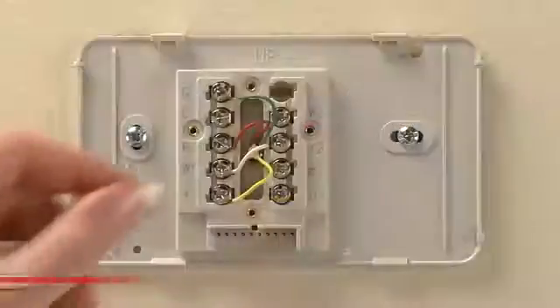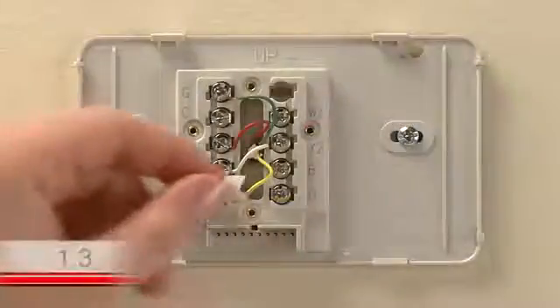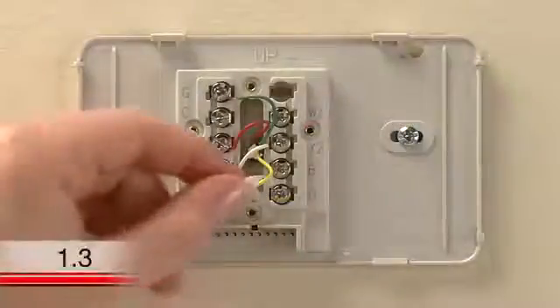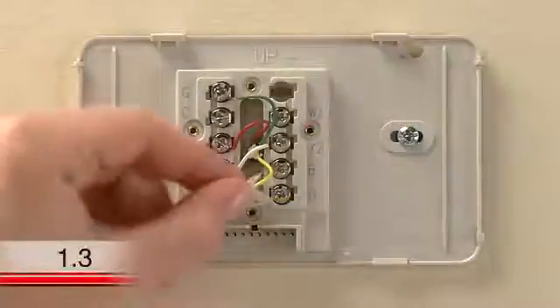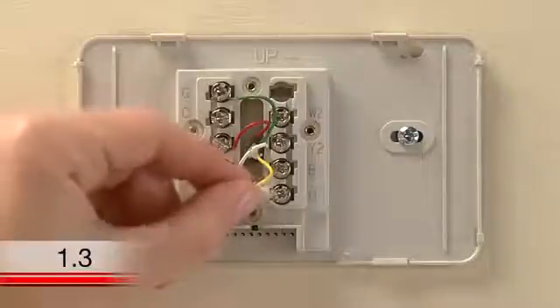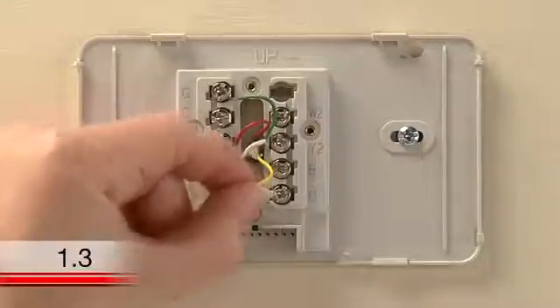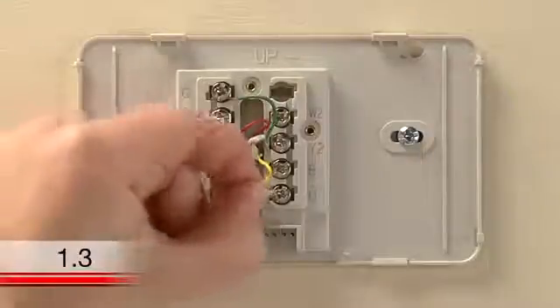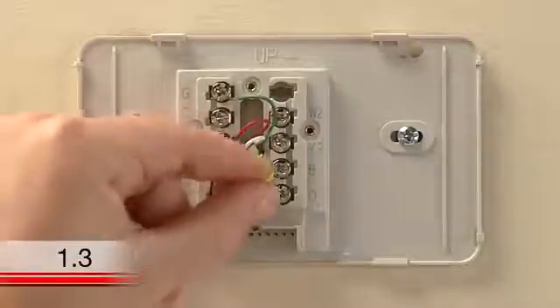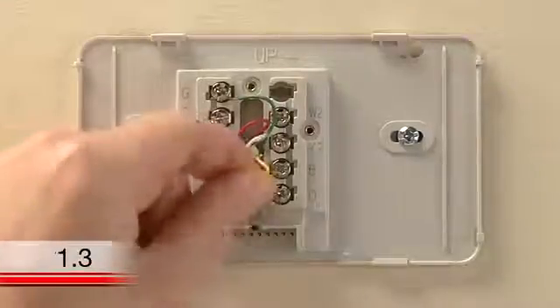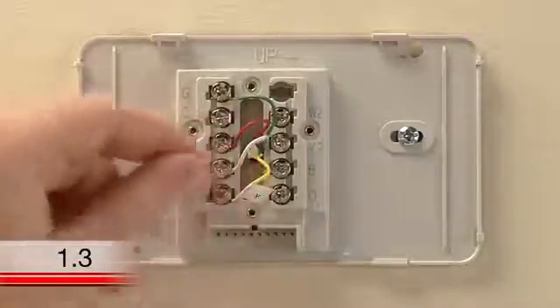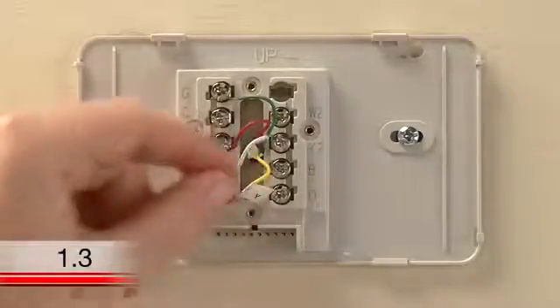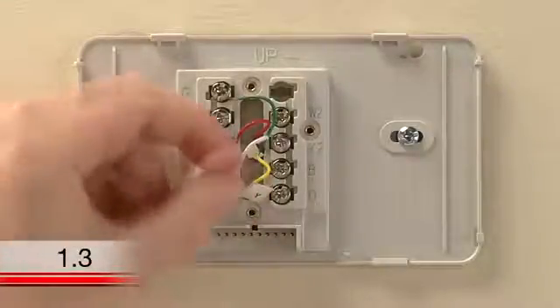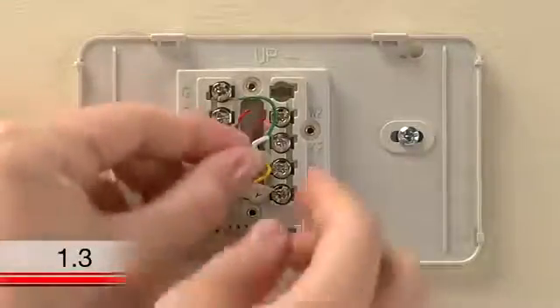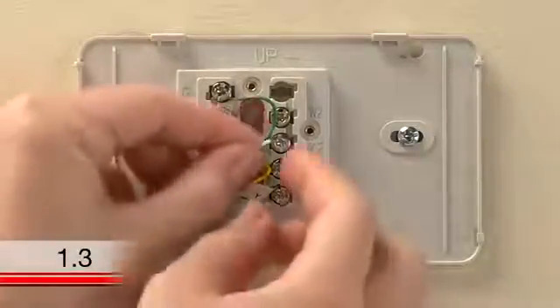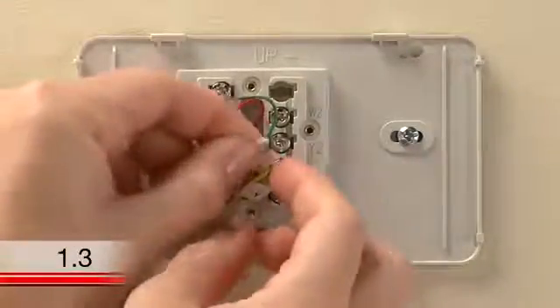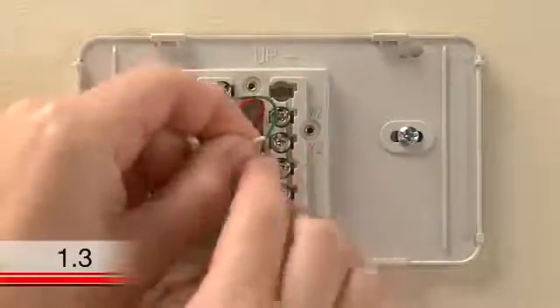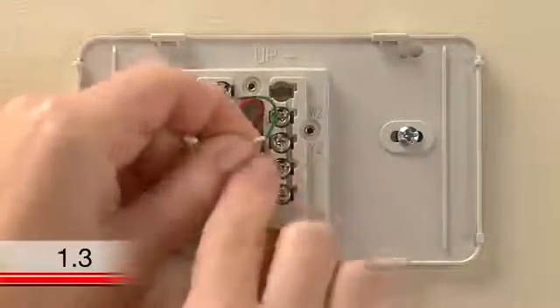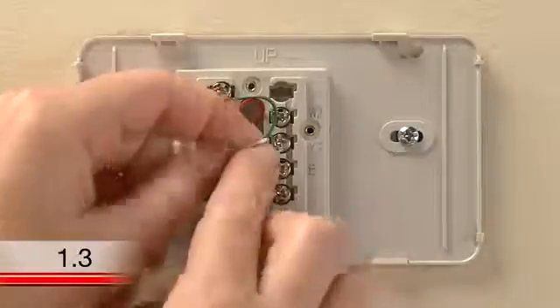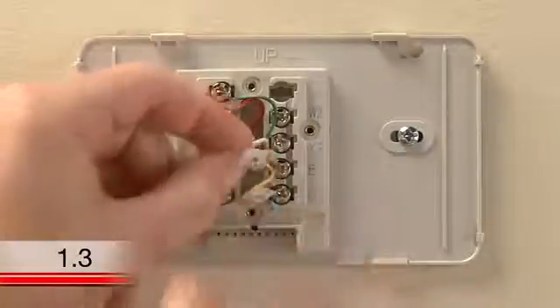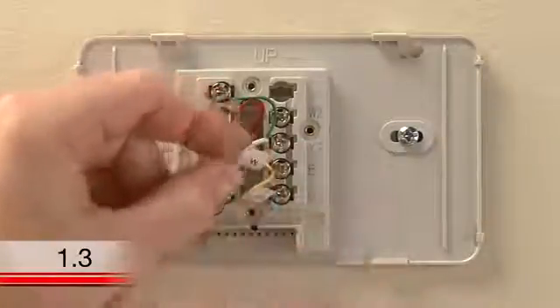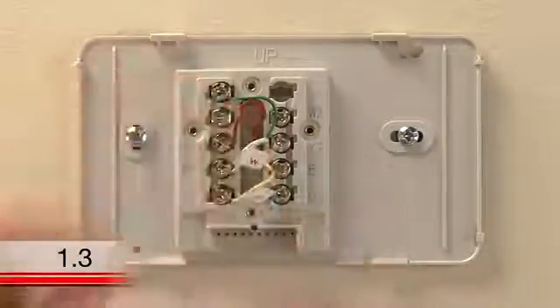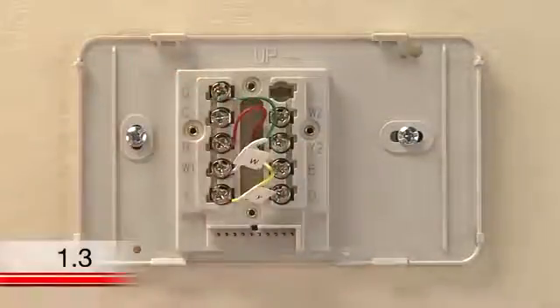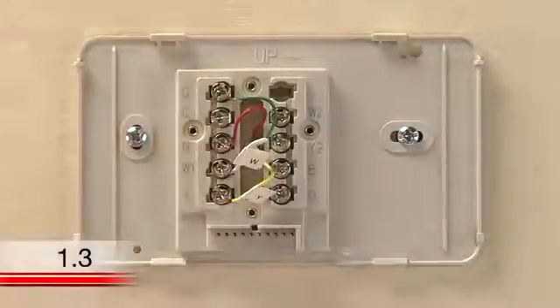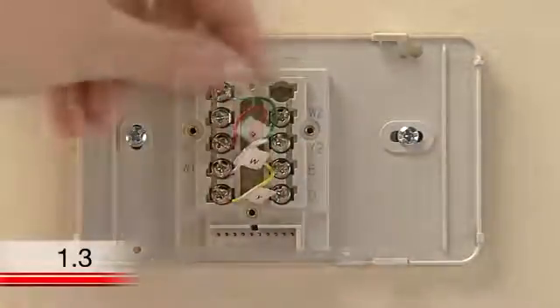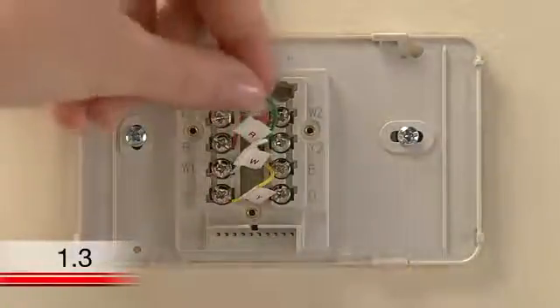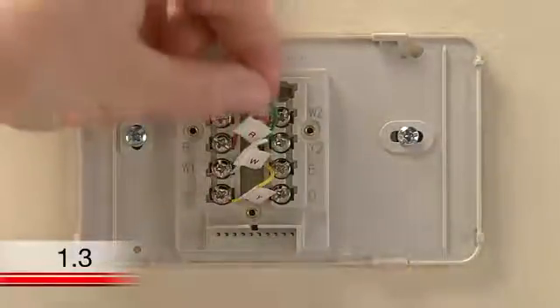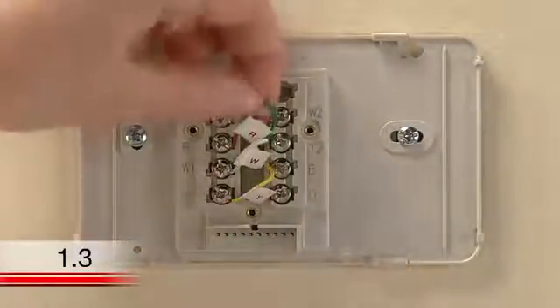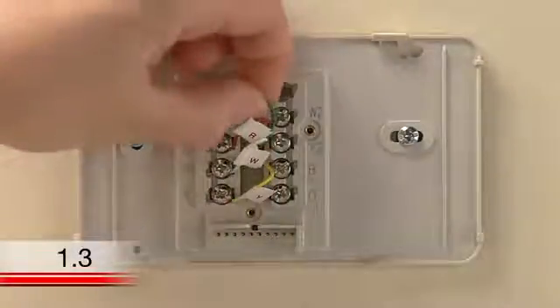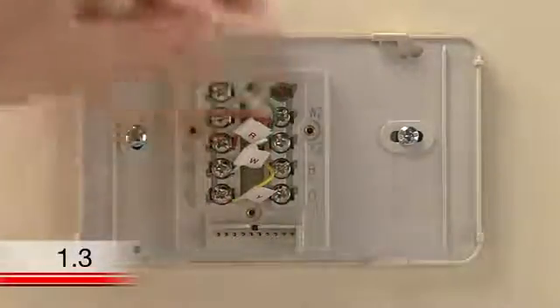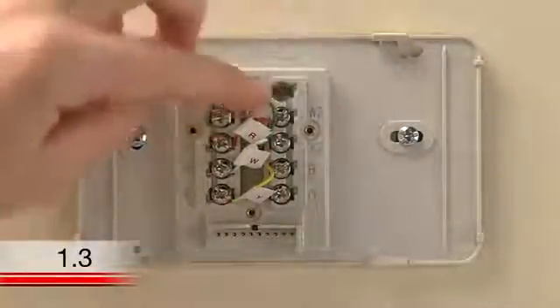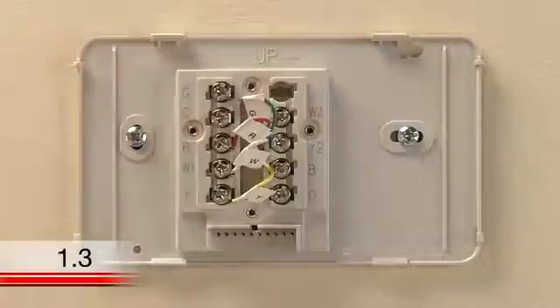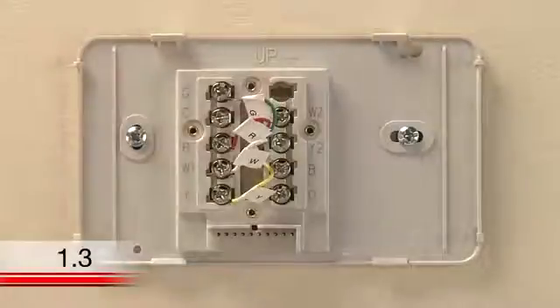Next, use the supplied sticky tags to label each wire according to the letter on the terminal in which it is inserted. Do not label the wires based on their color because wire color does not necessarily indicate the wire's function.